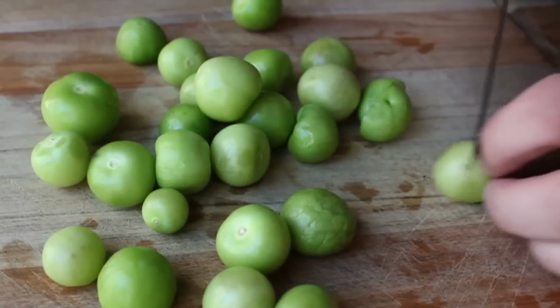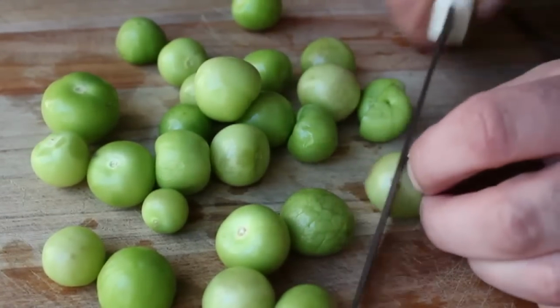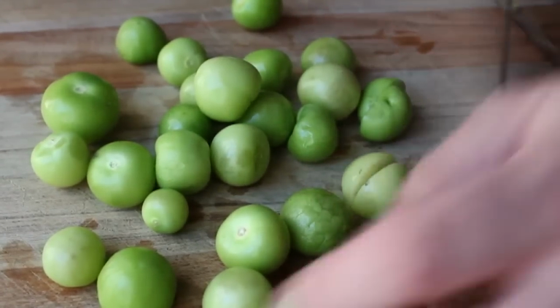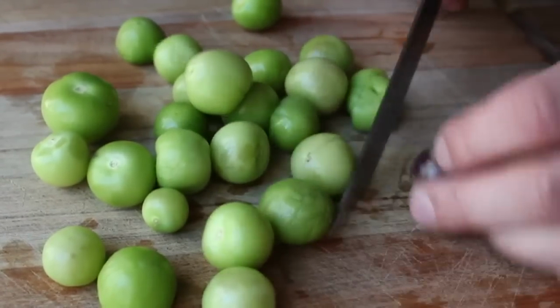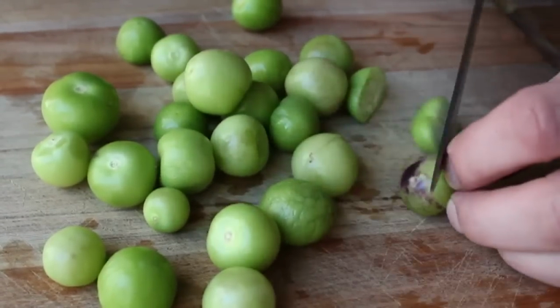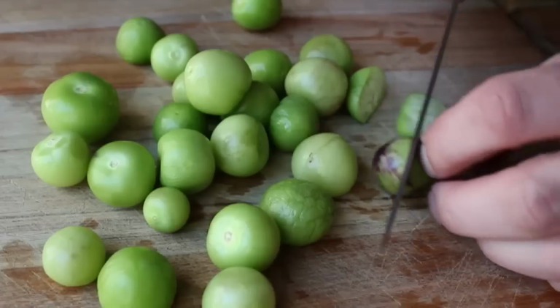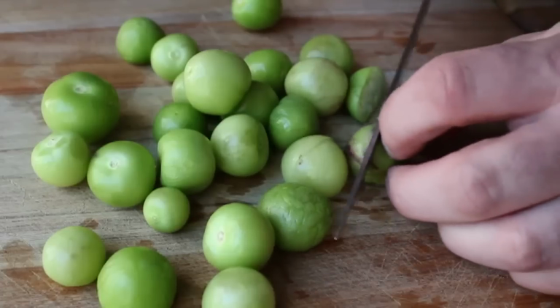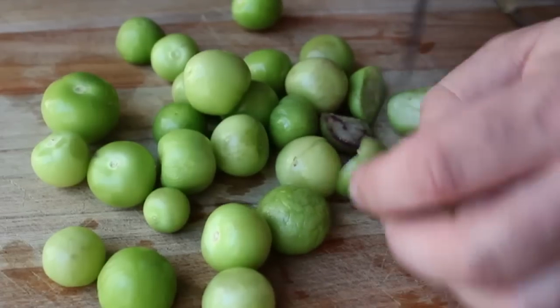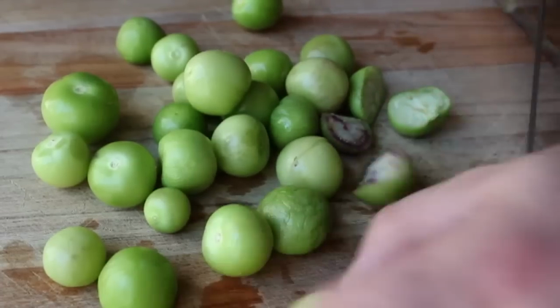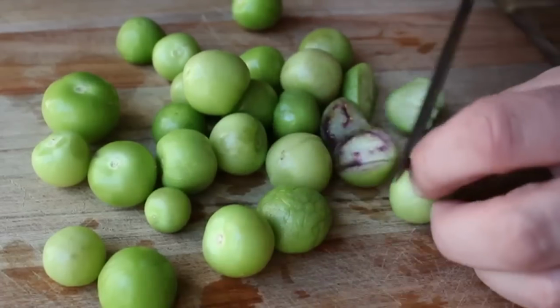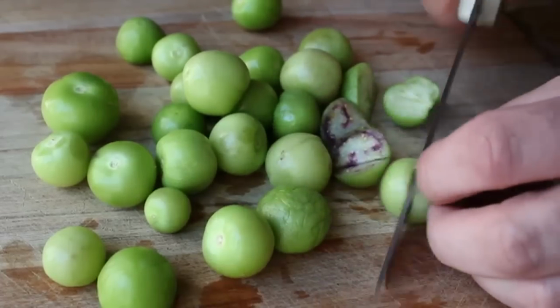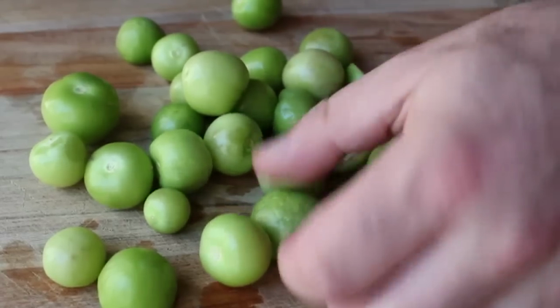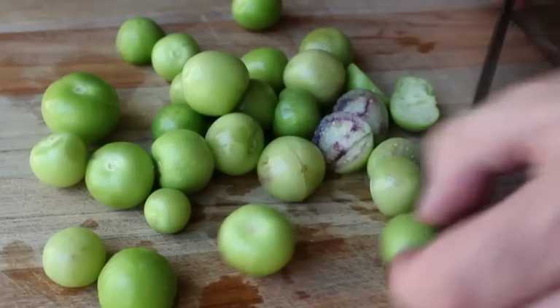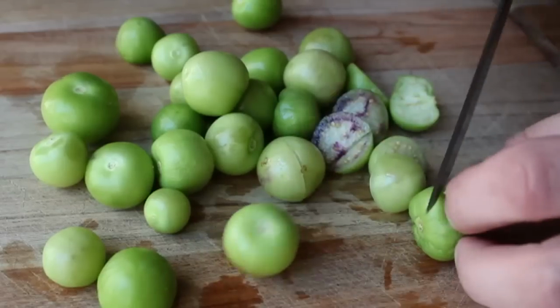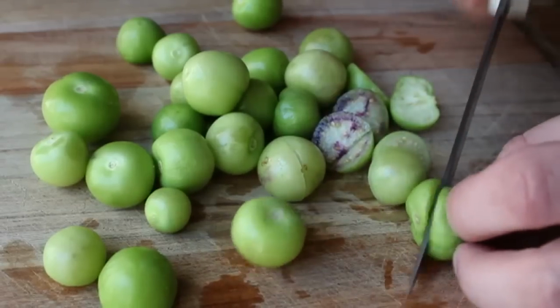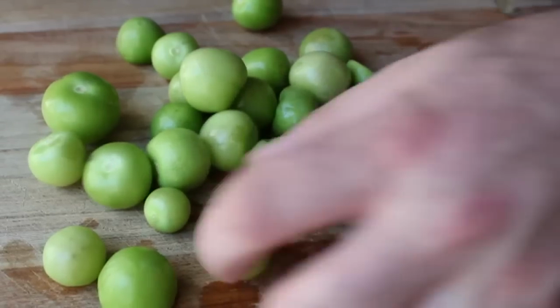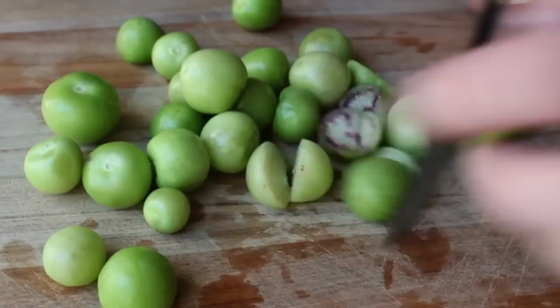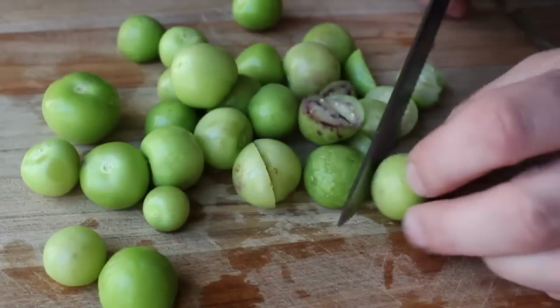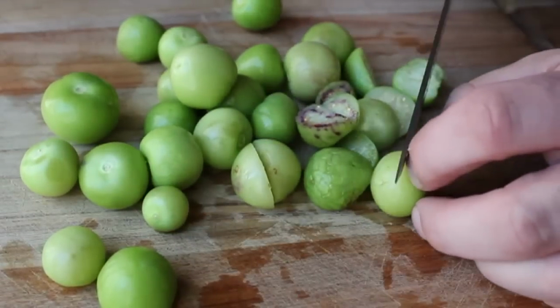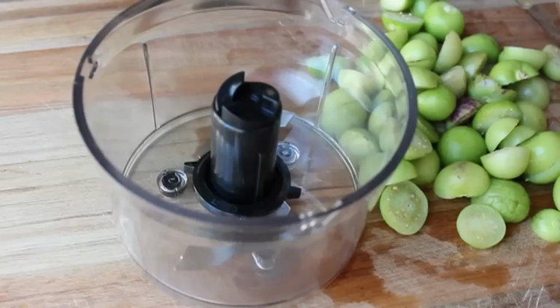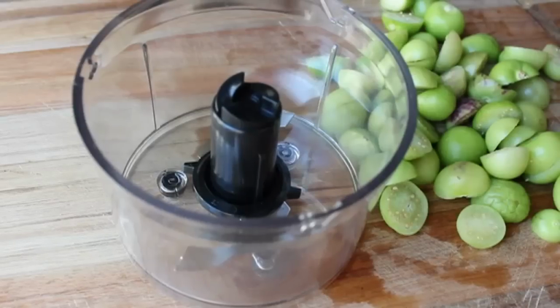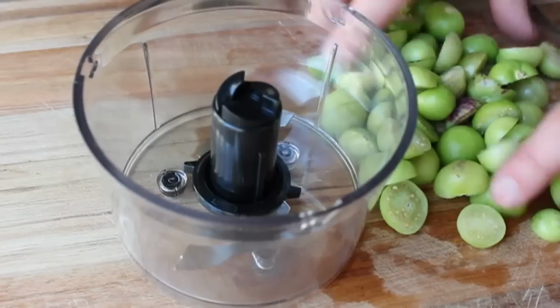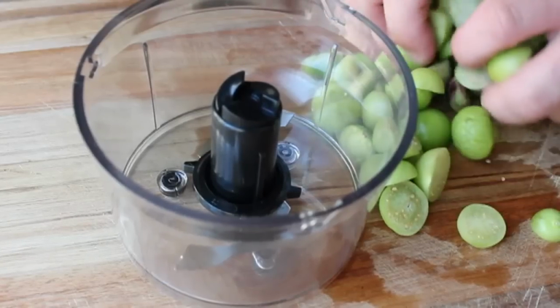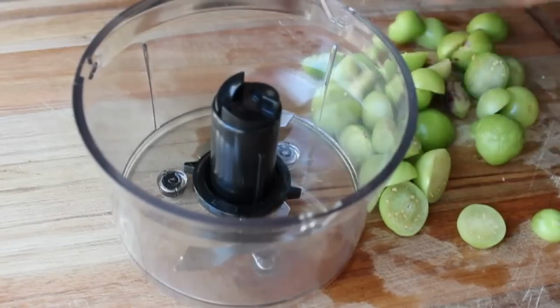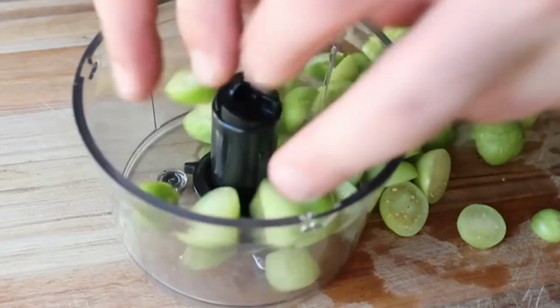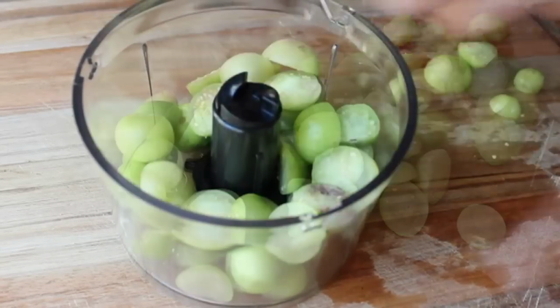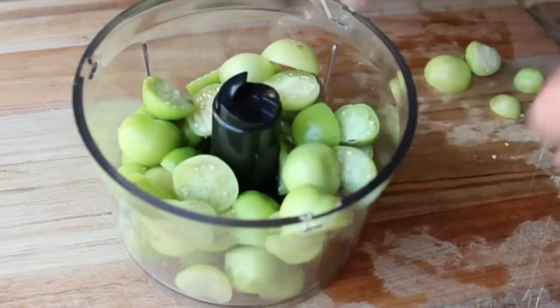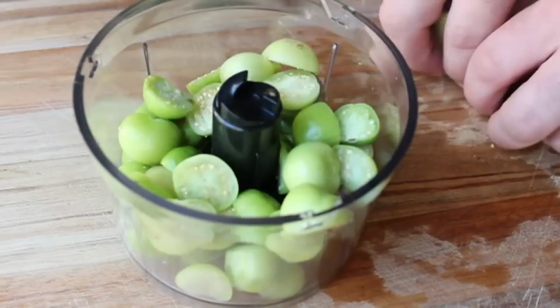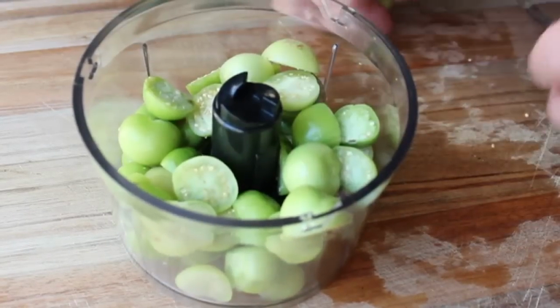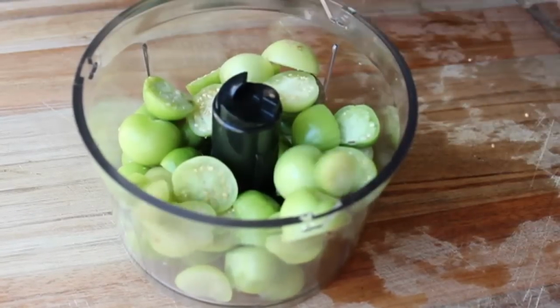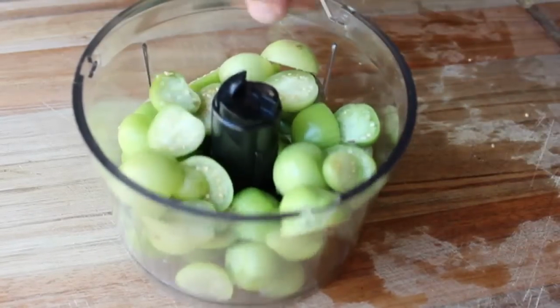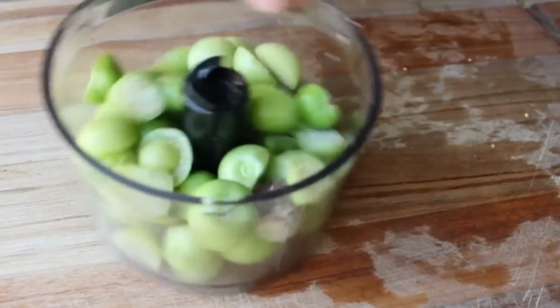If you get the larger ones you might have to quarter them. You'll notice some of them have a little bit of purple coloration — I'm assuming that's perfectly safe. I'm going to cut those up and throw them into my little mini food processor.